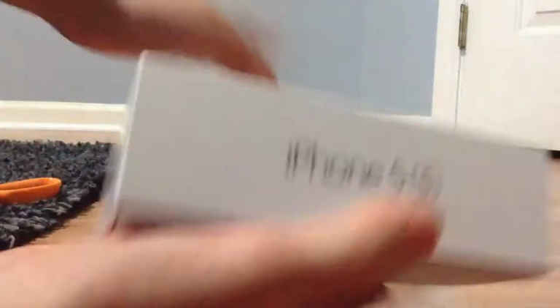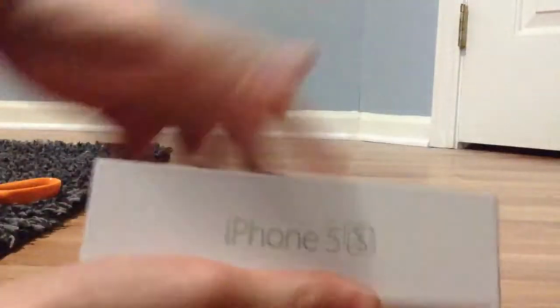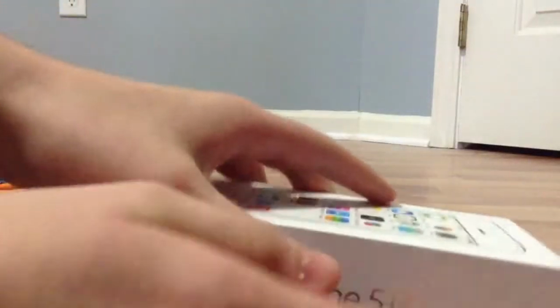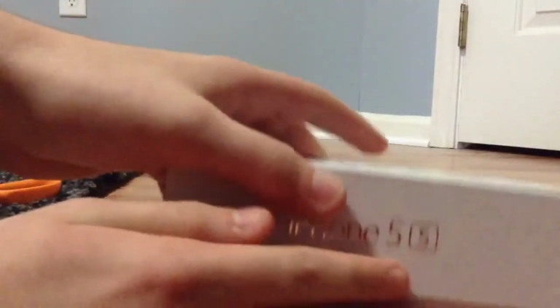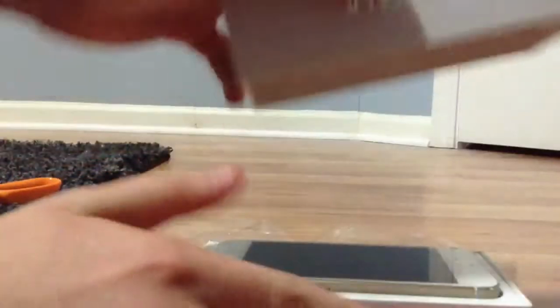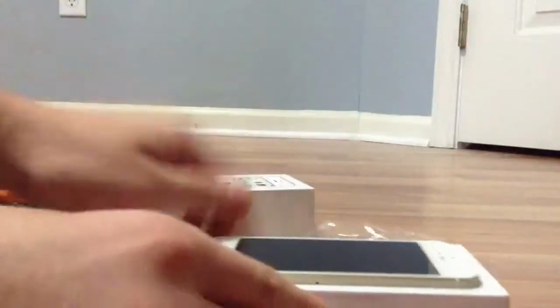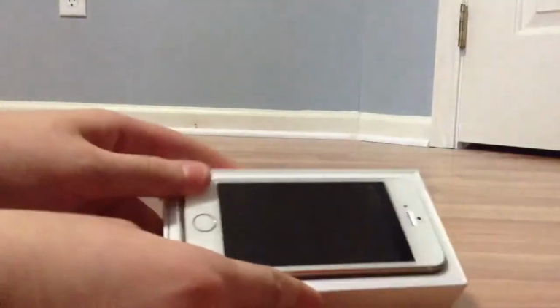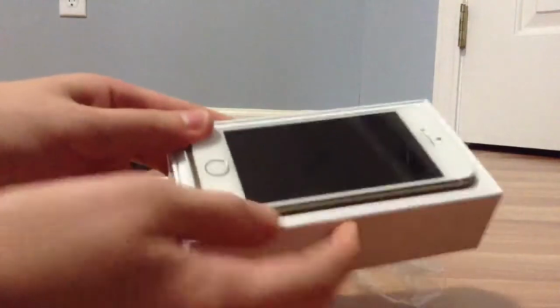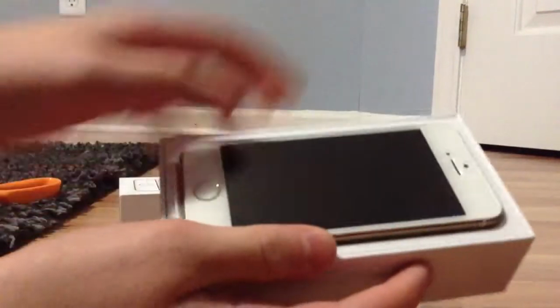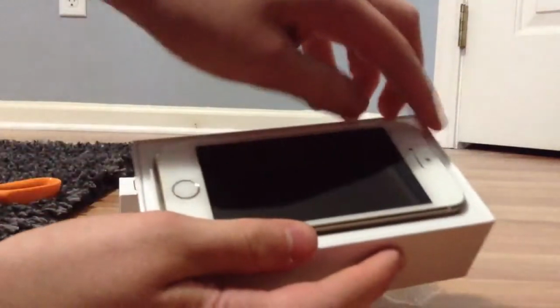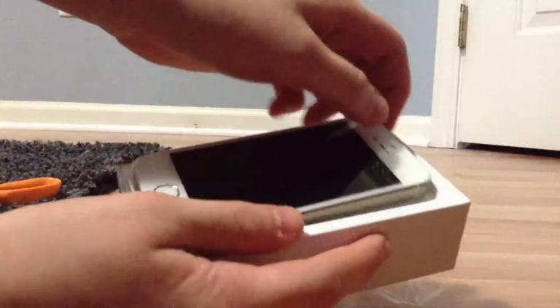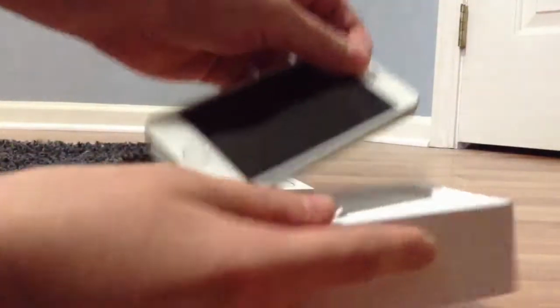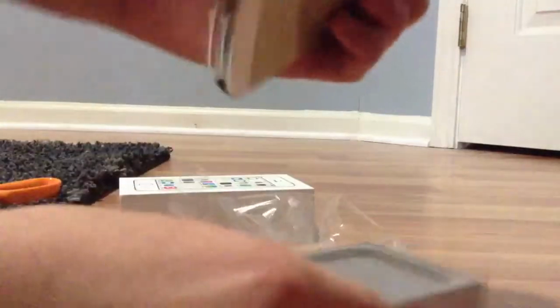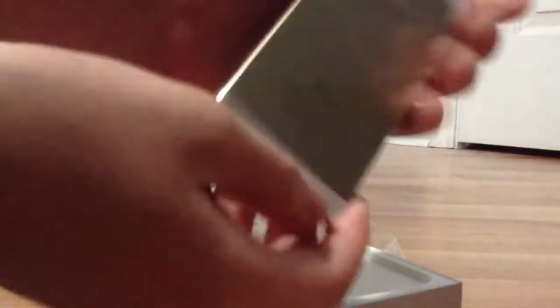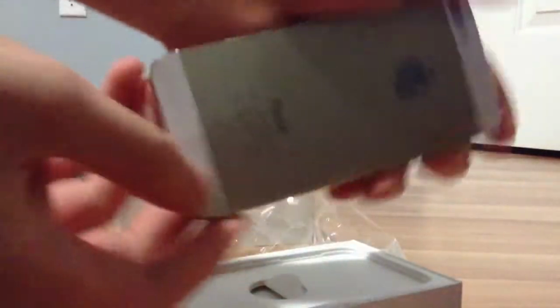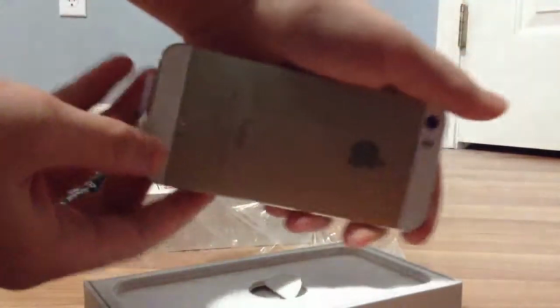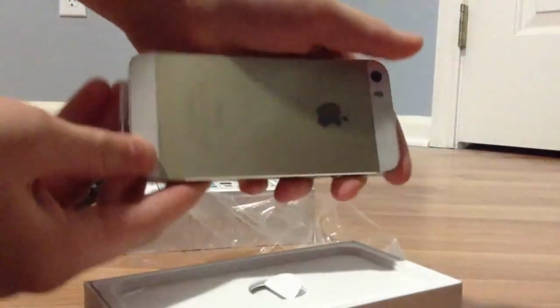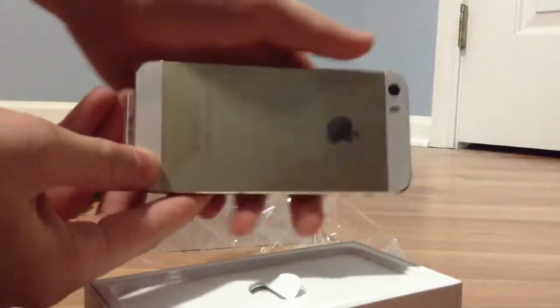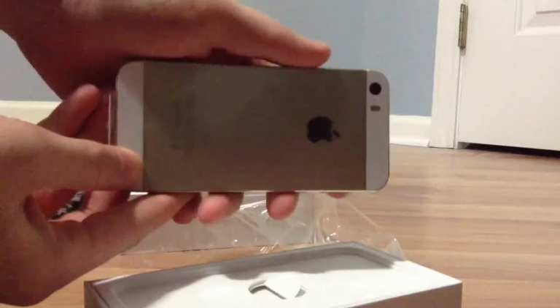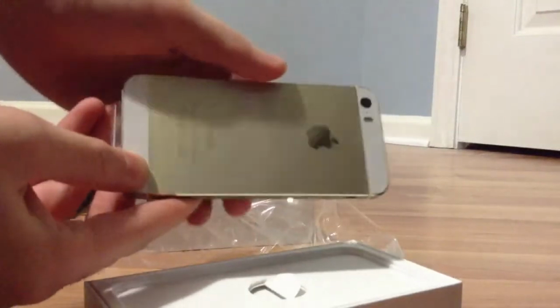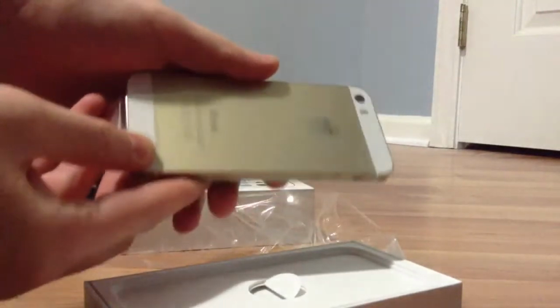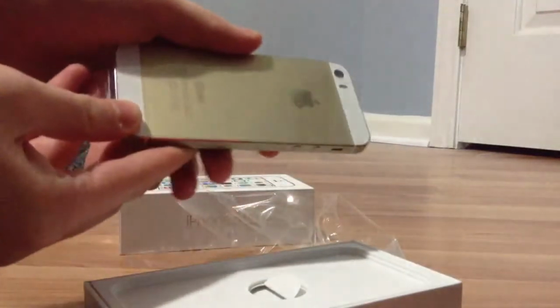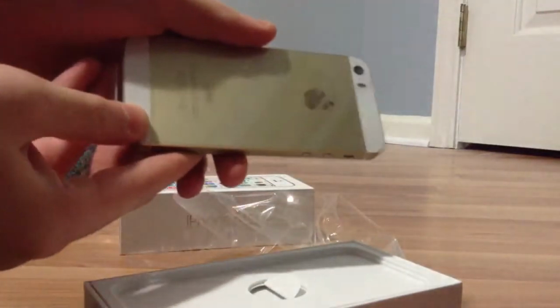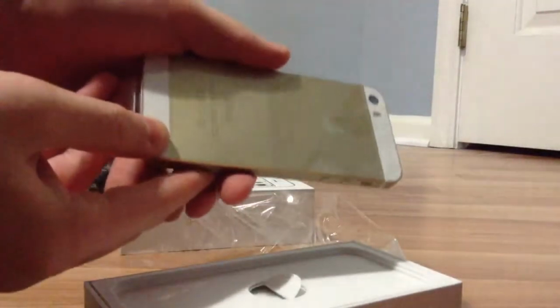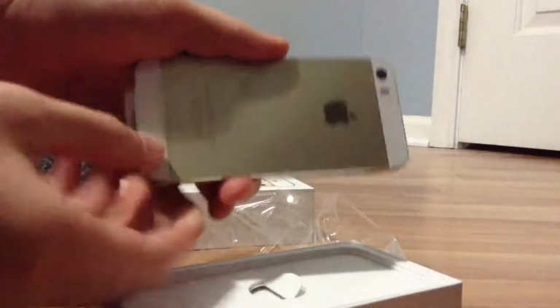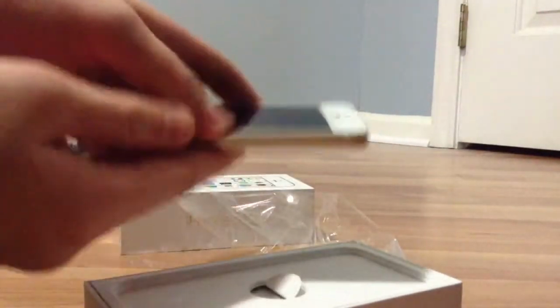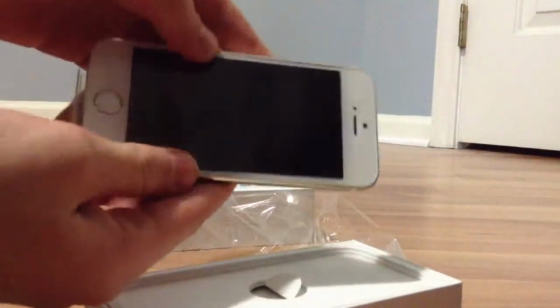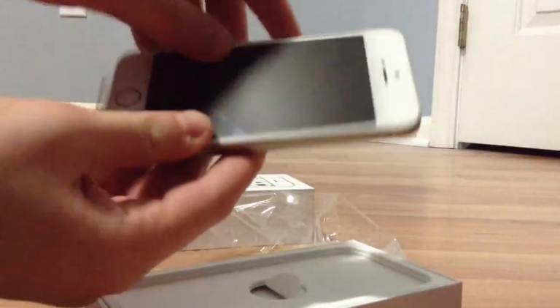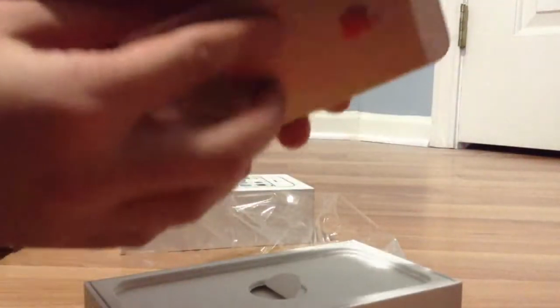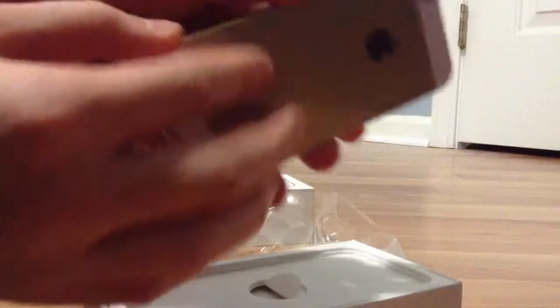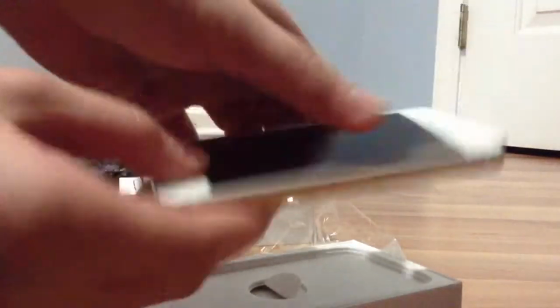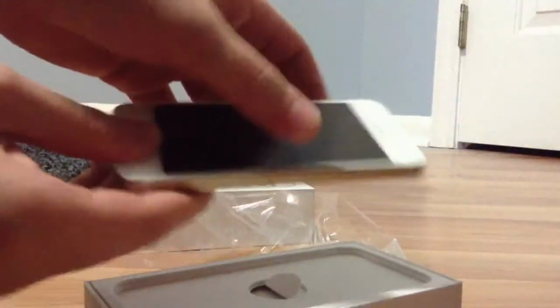So it looks like inside the box there's the phone. Looks really cool. There's the gold on the back. I like how the gold doesn't really — it's not like a really dark gold. It's just kind of light. So there's the phone.